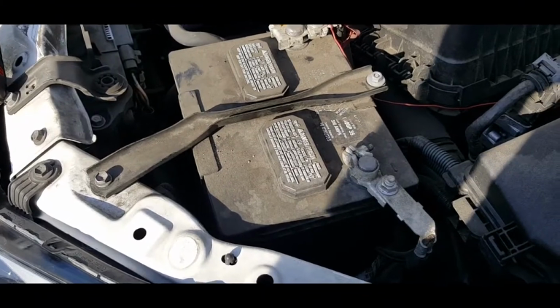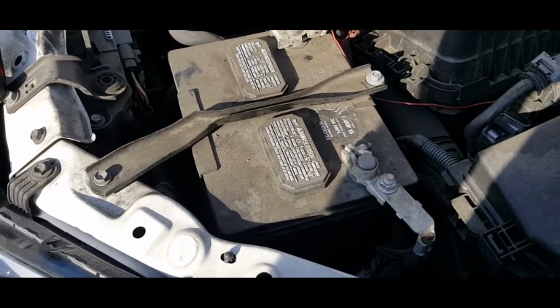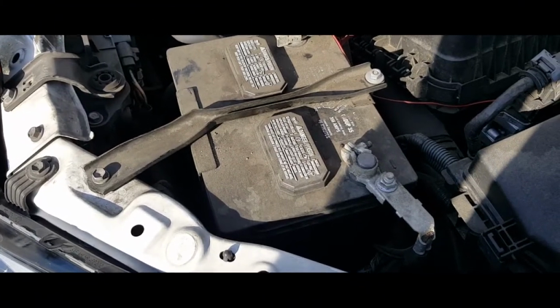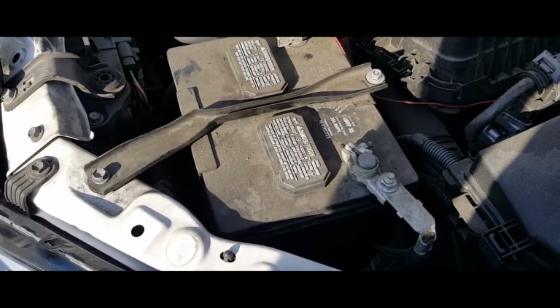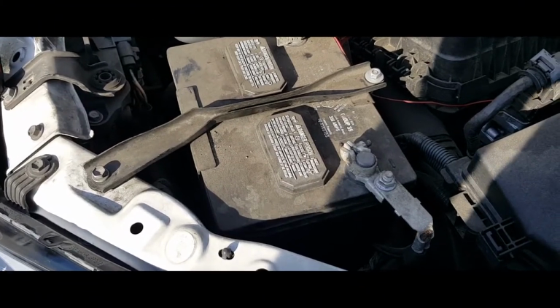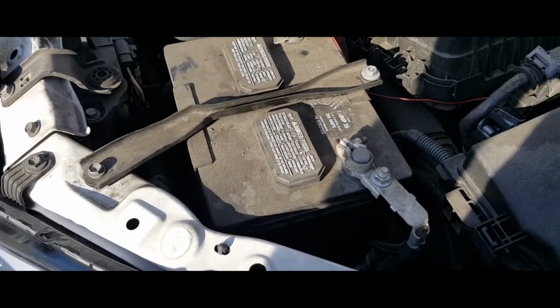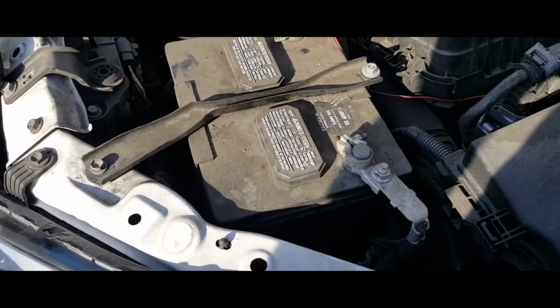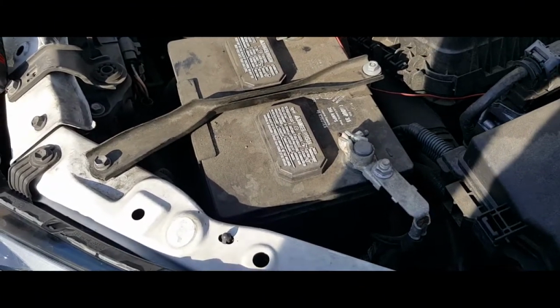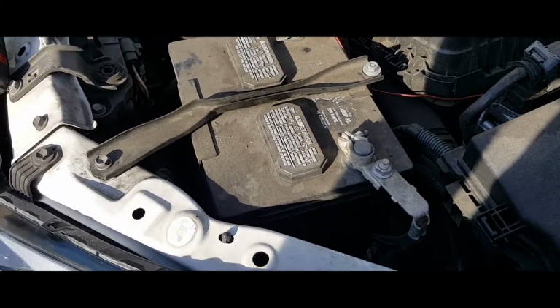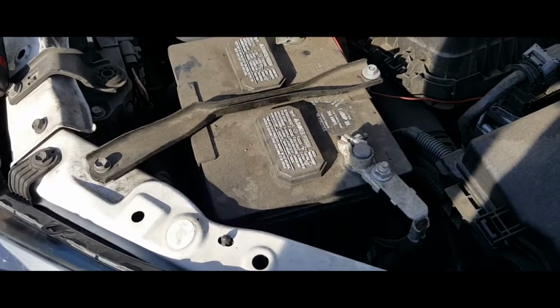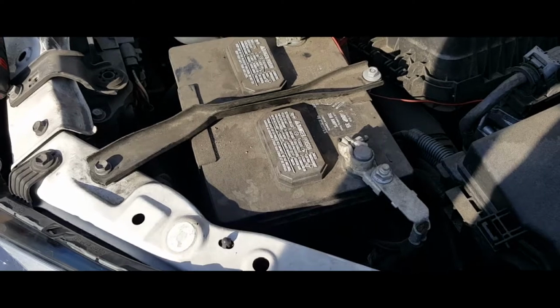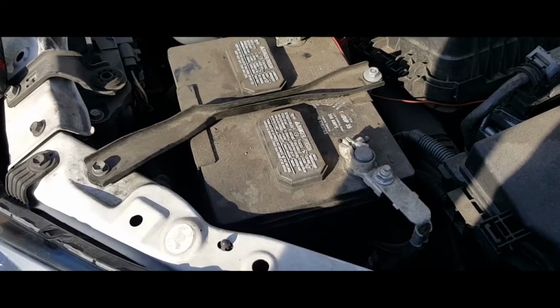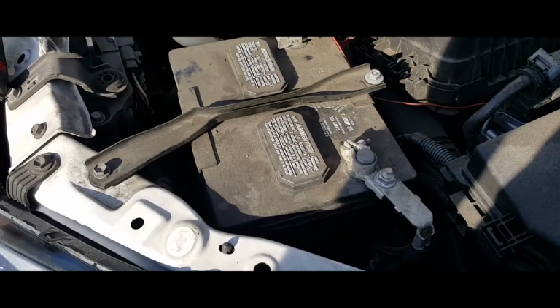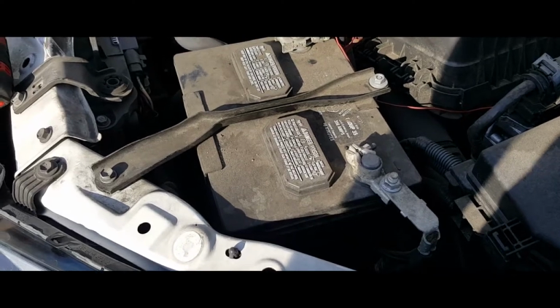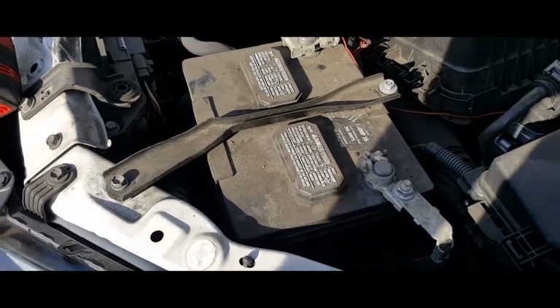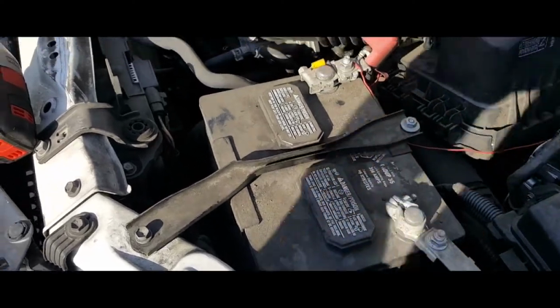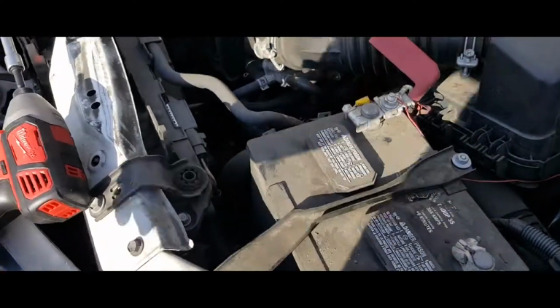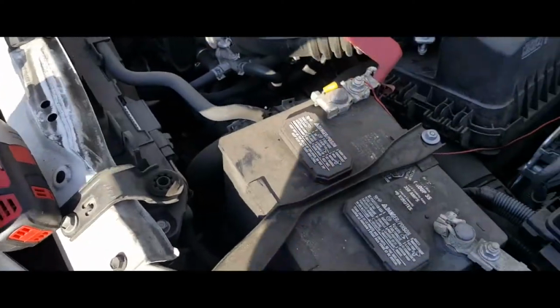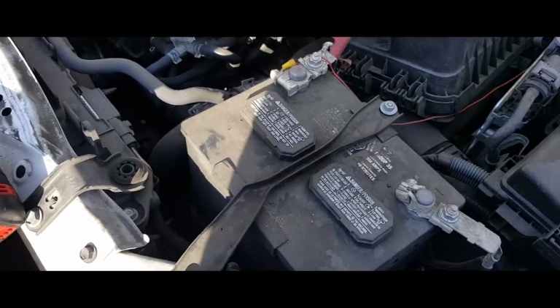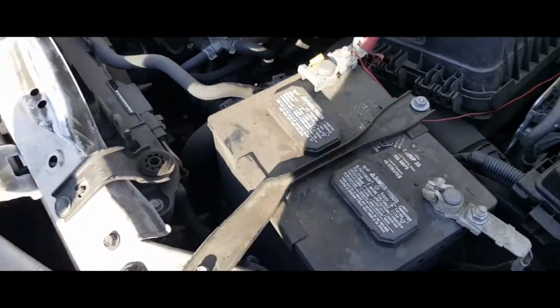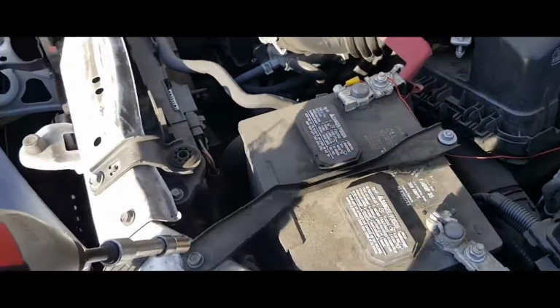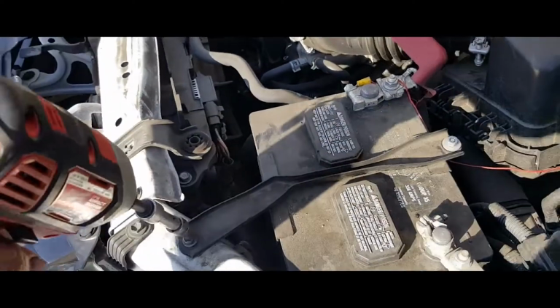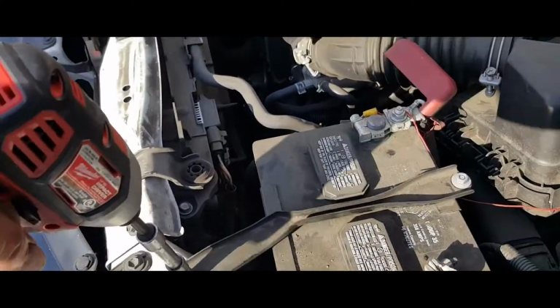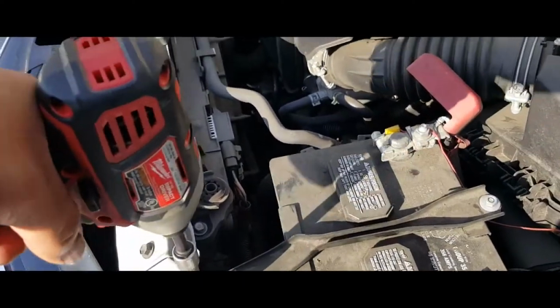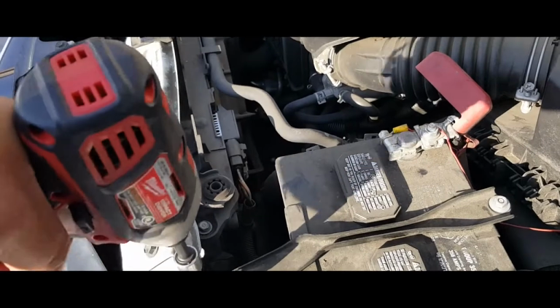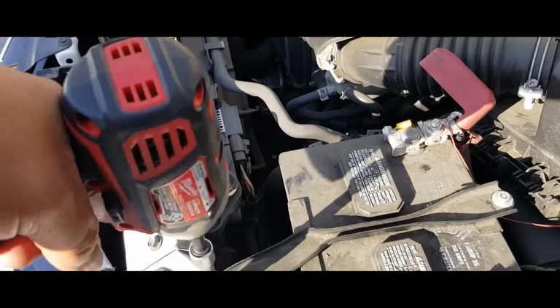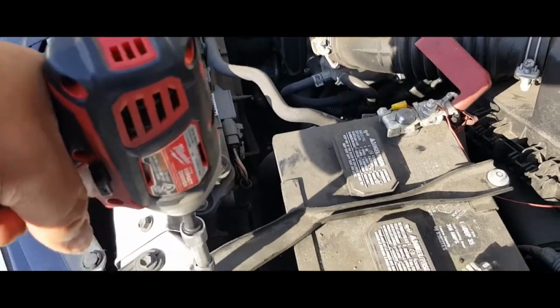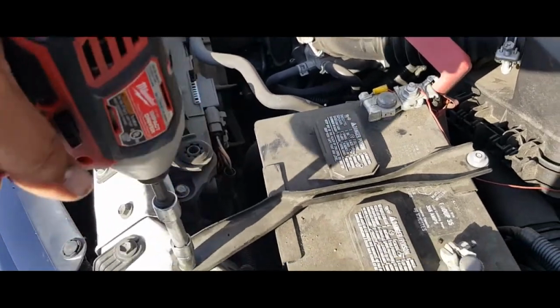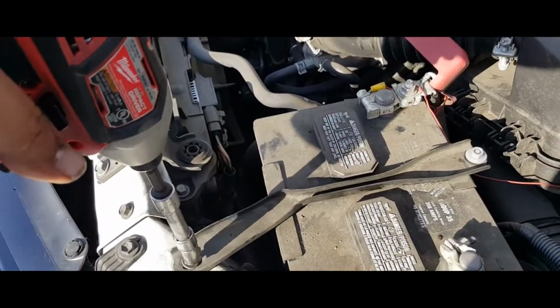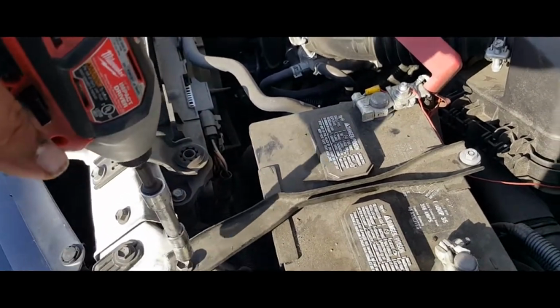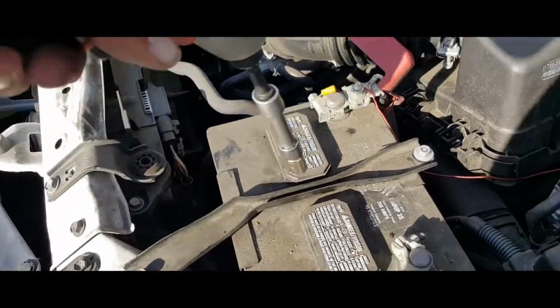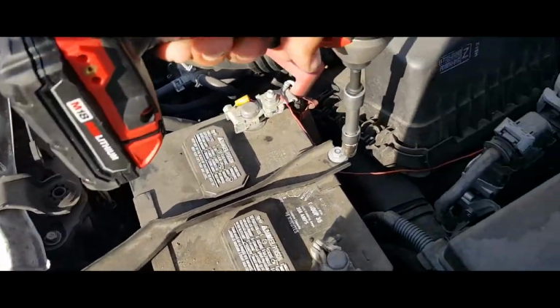Hey YouTube, today I'm going to show you how to remove a battery from a 2015 Toyota Corolla. All you're simply going to need is a 10 millimeter.